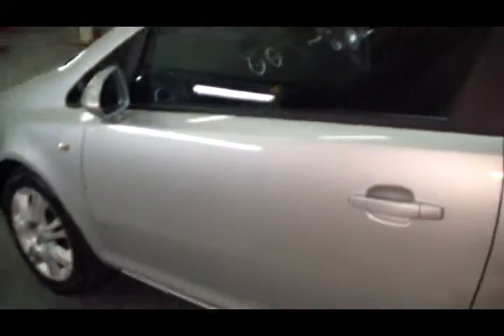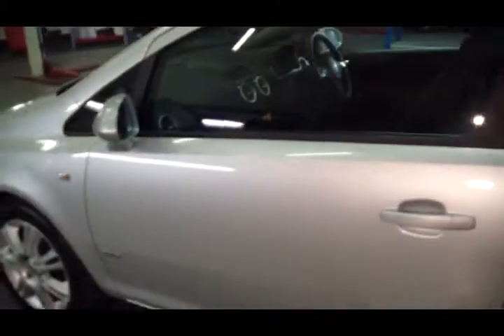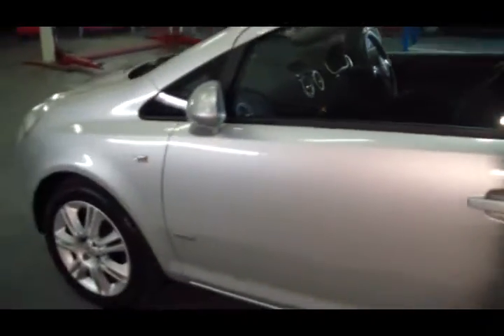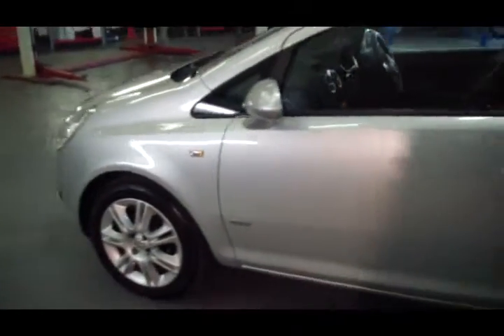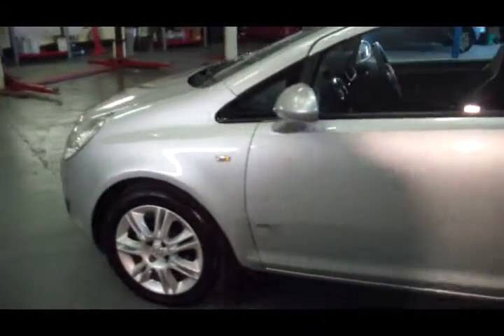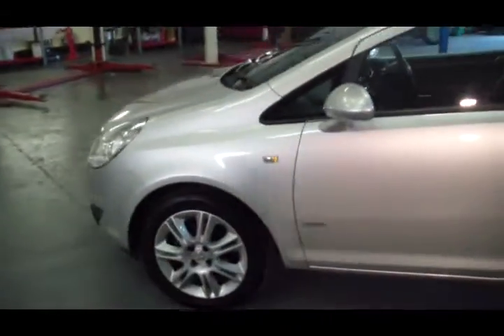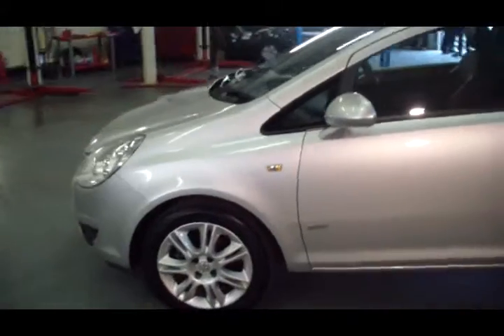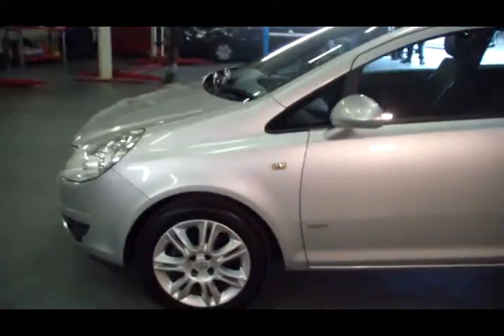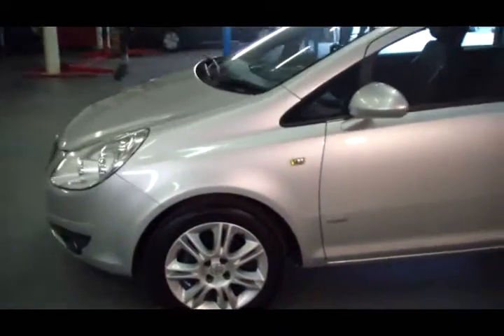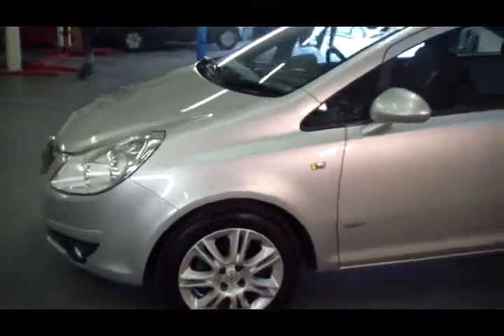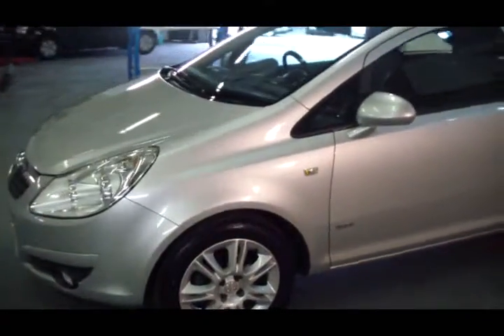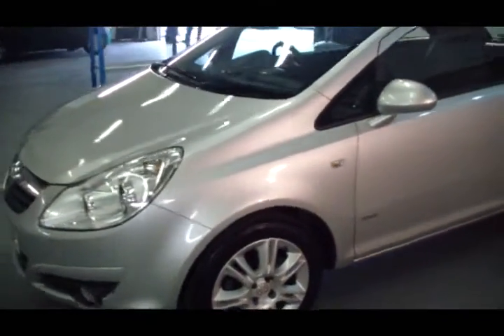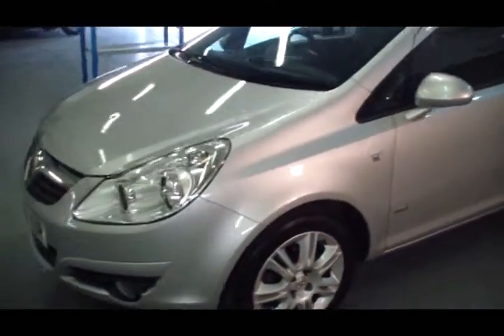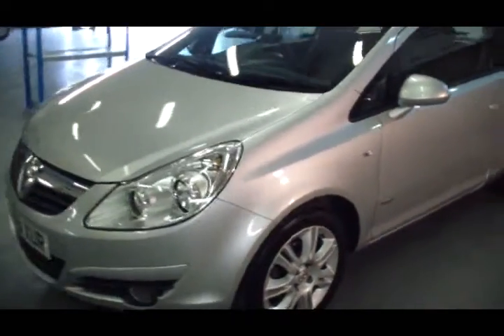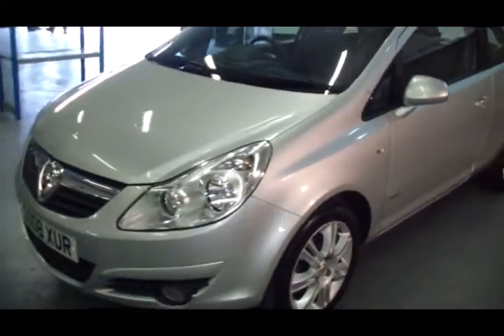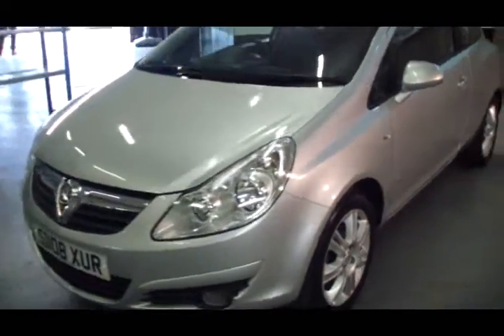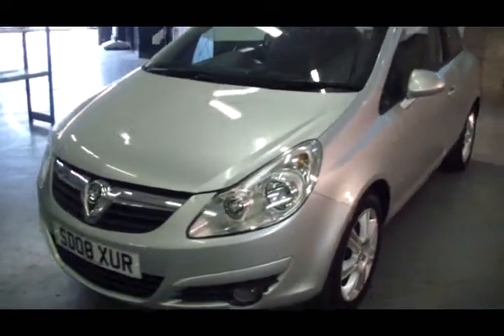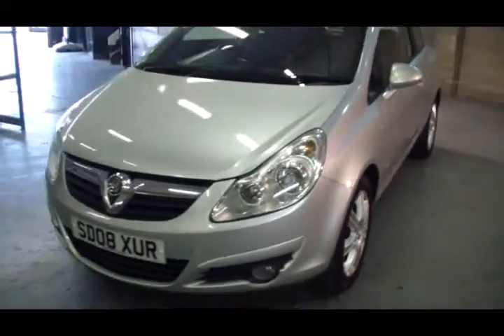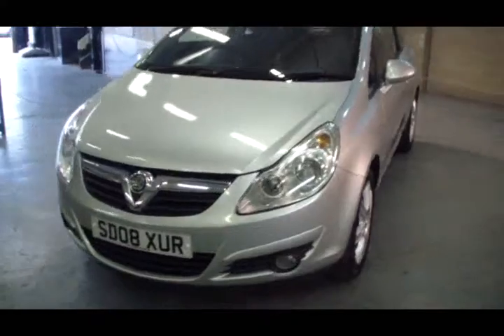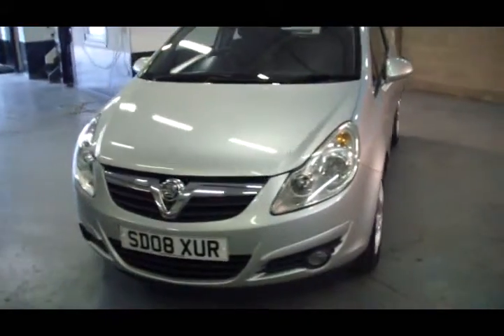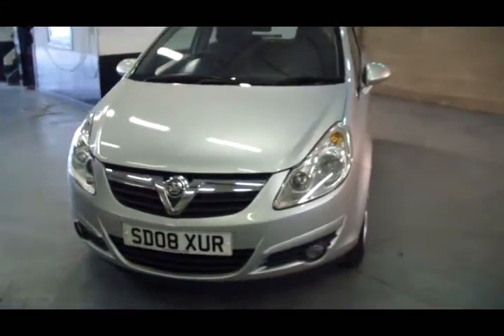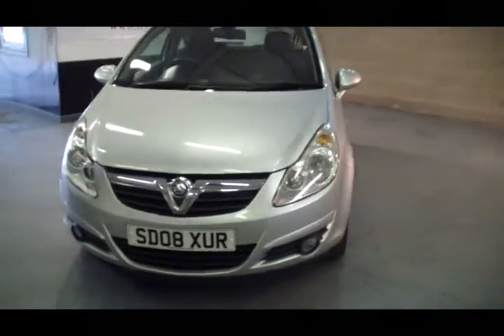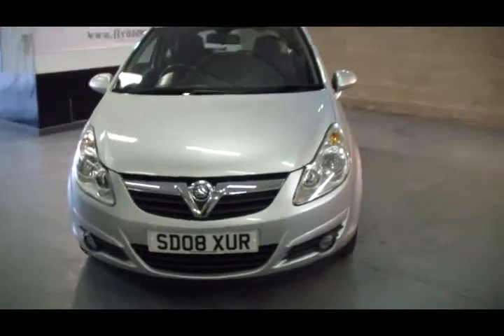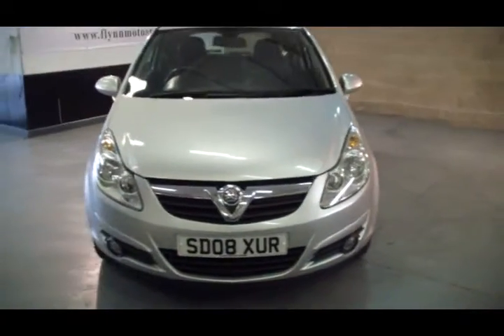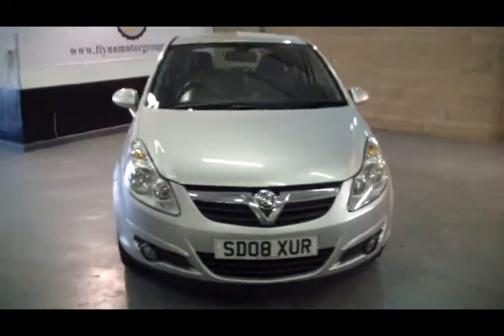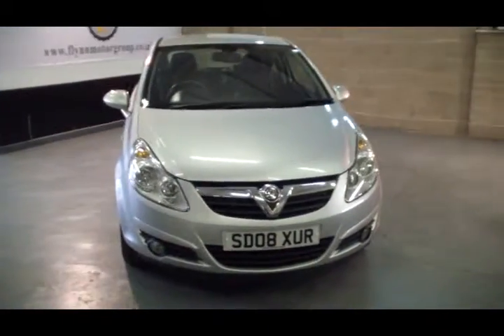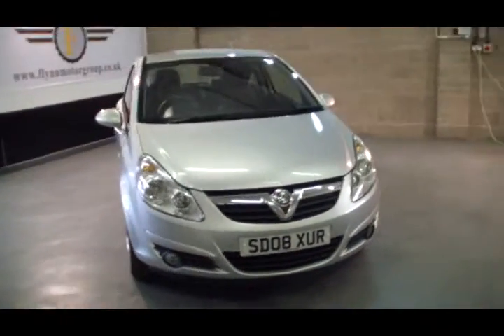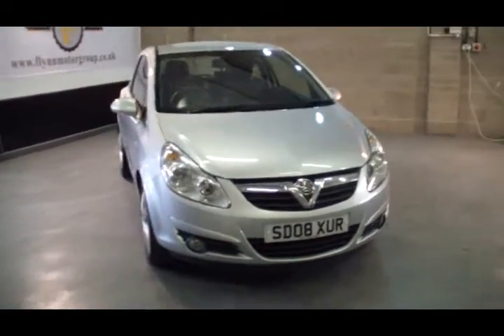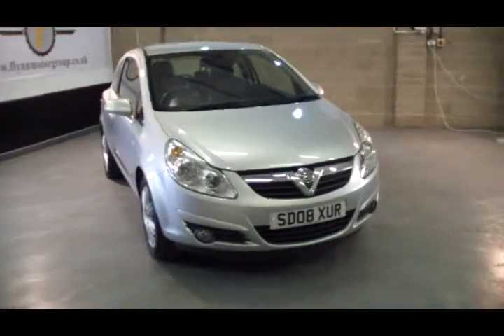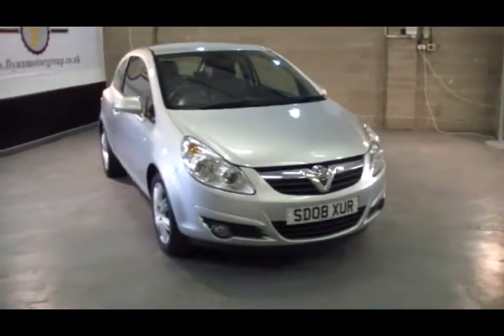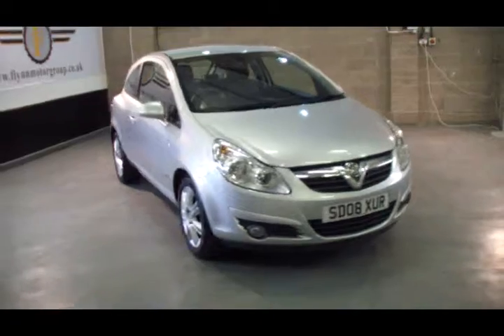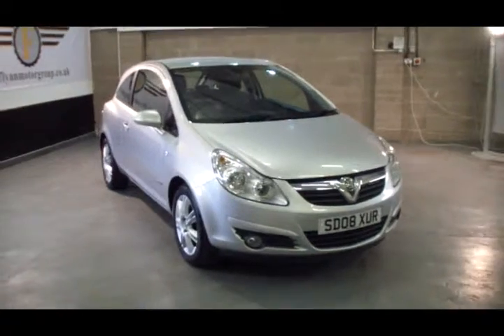In addition to the vehicle's service history, we will service the car again, changing all the oils and filters. We'll RAC inspect the vehicle and give you three months RAC warranty with a clean full year's MOT — no advisories.